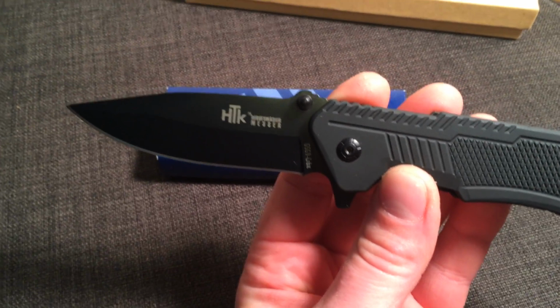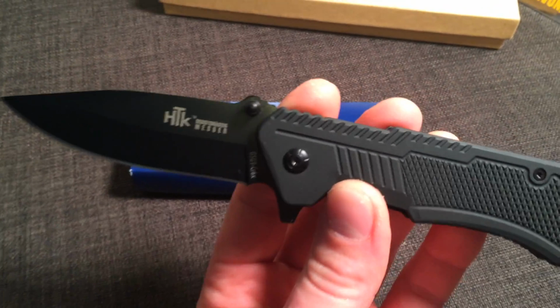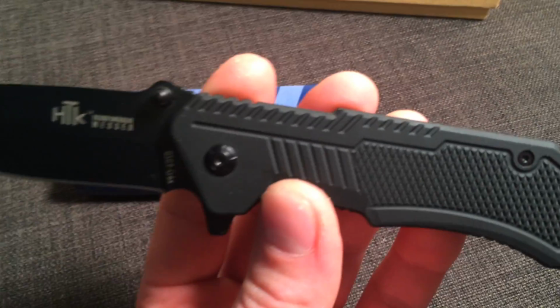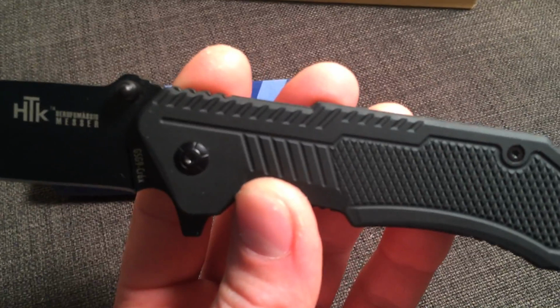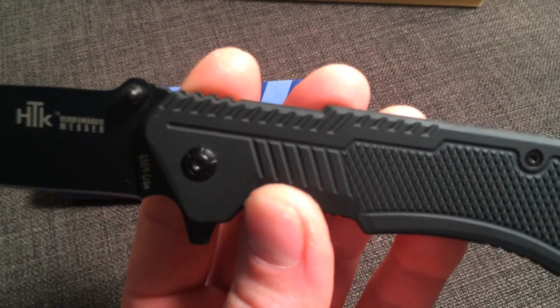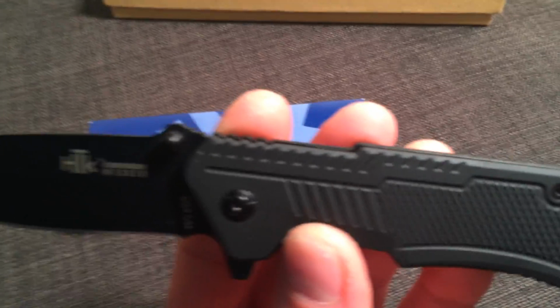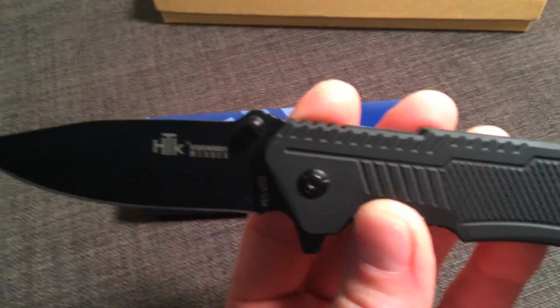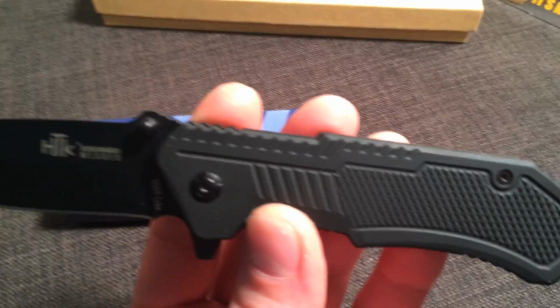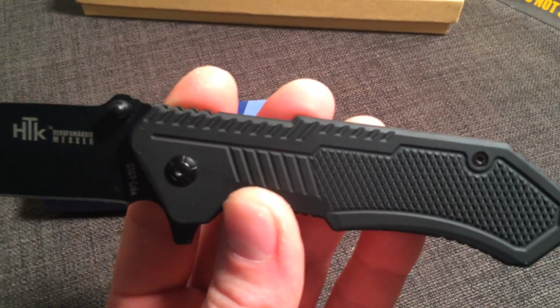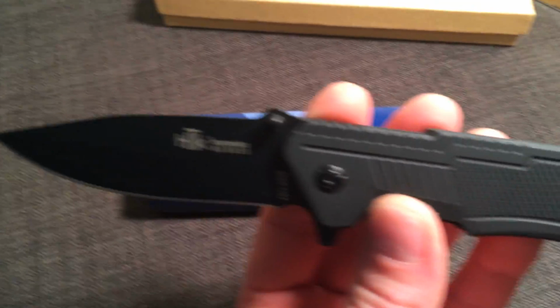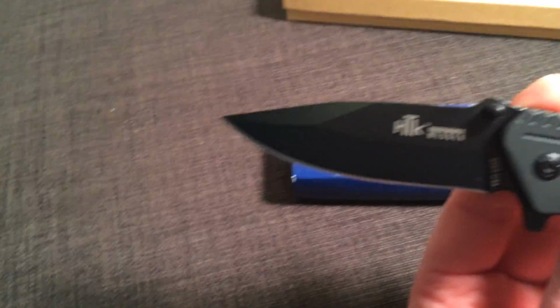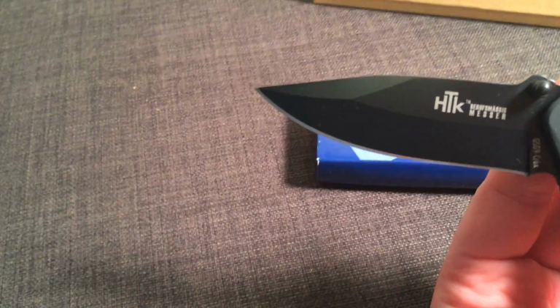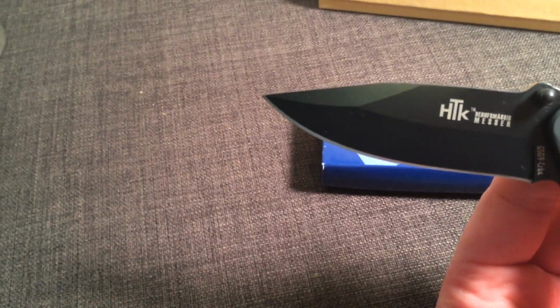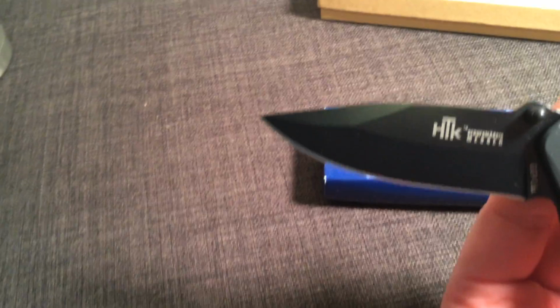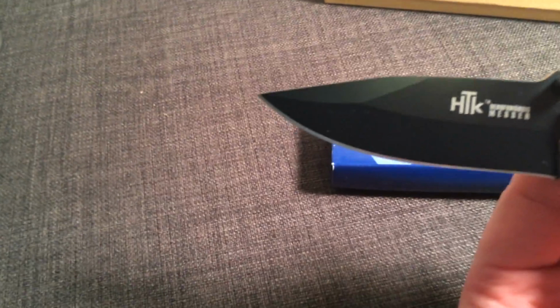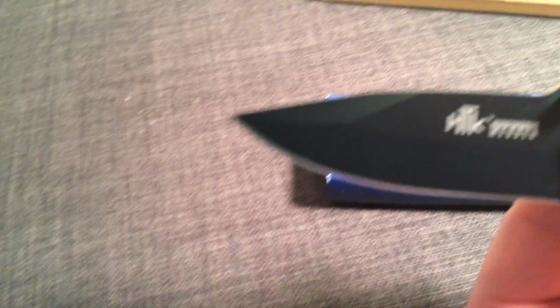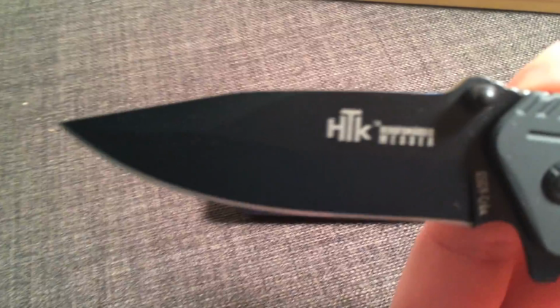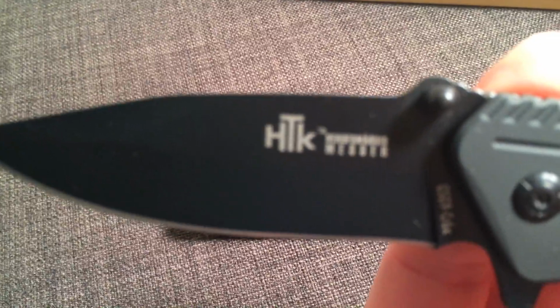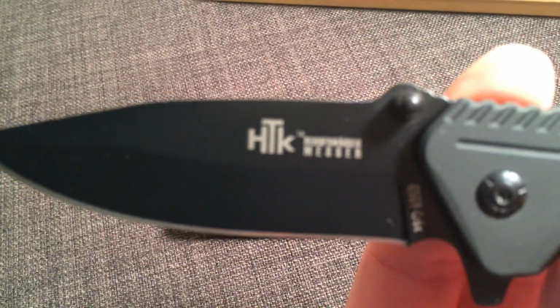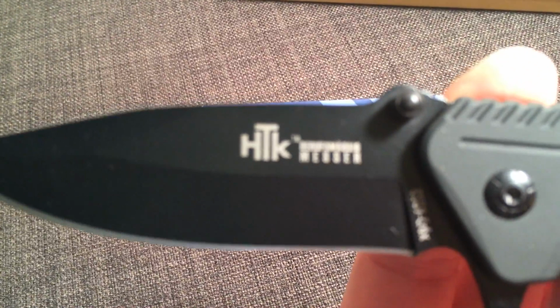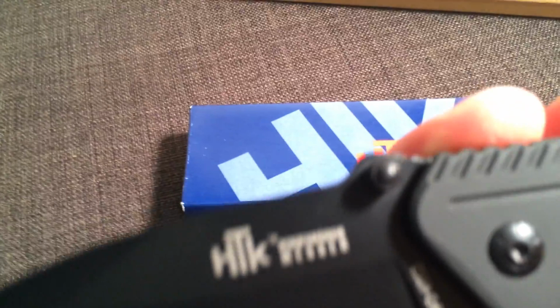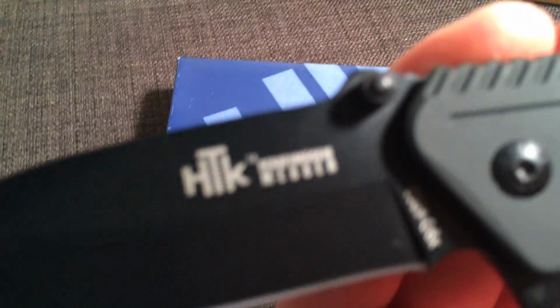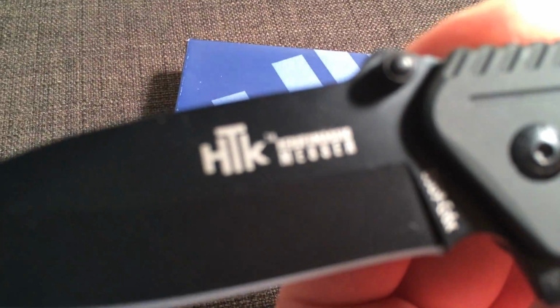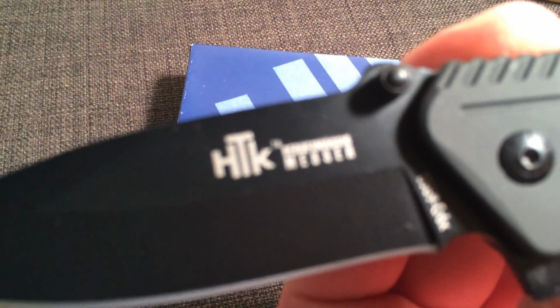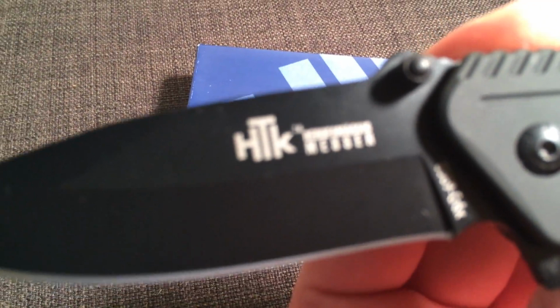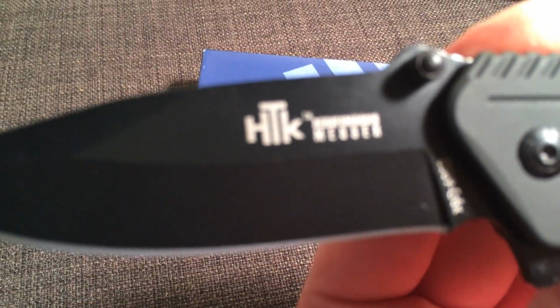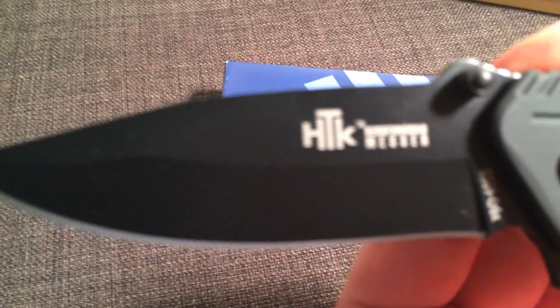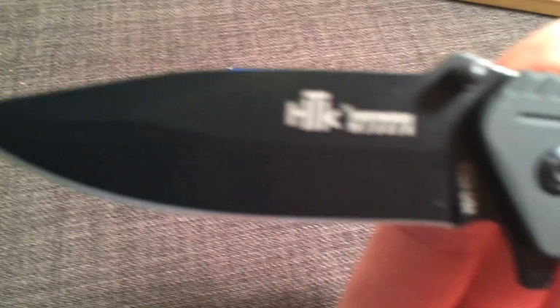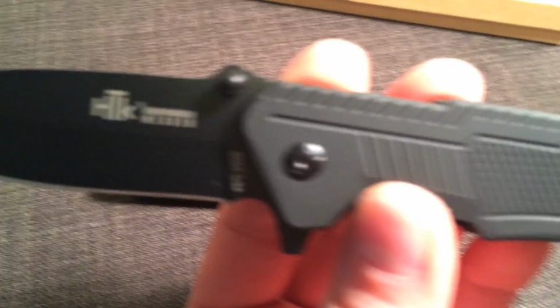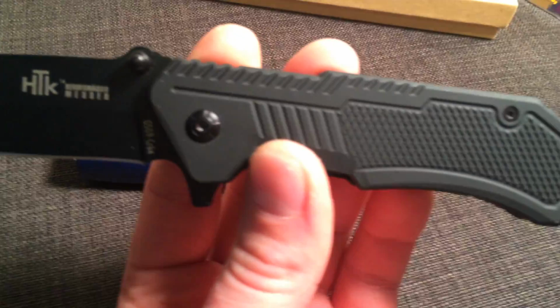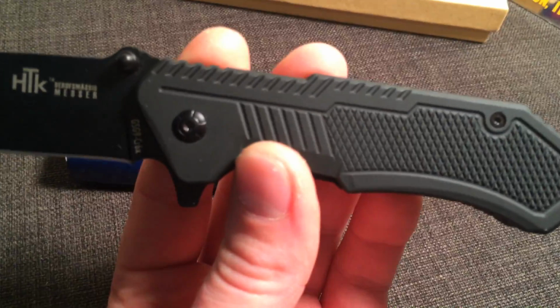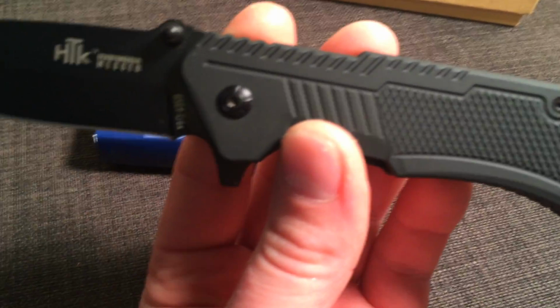The length of the handle is 4.7 inches when closed, length of the blade is 3.3 inches. It is made out of a CR-6X steel, very versatile steel, holds a nice edge.